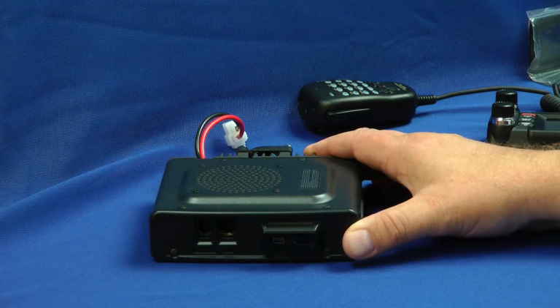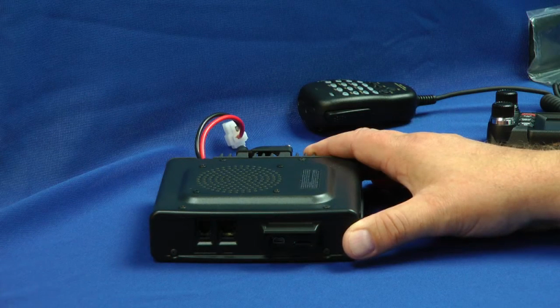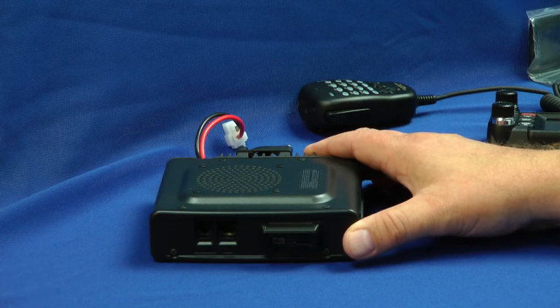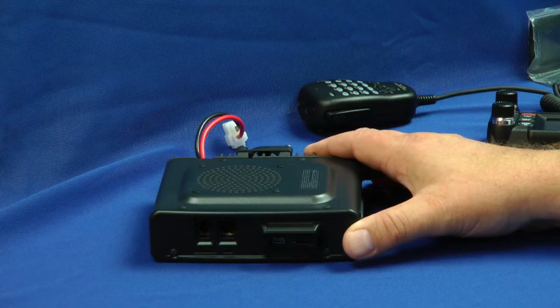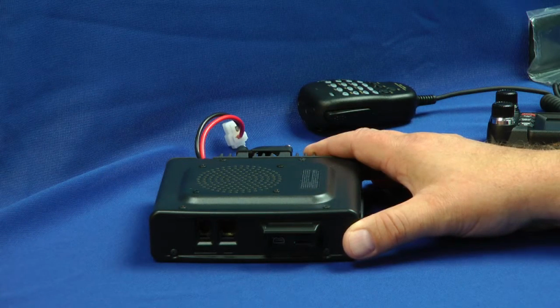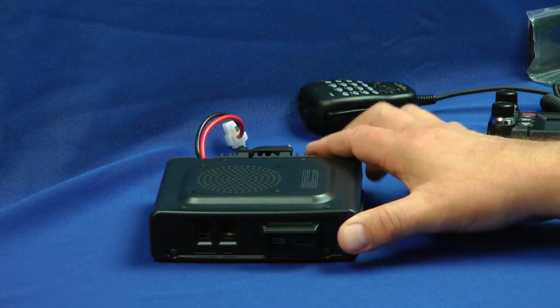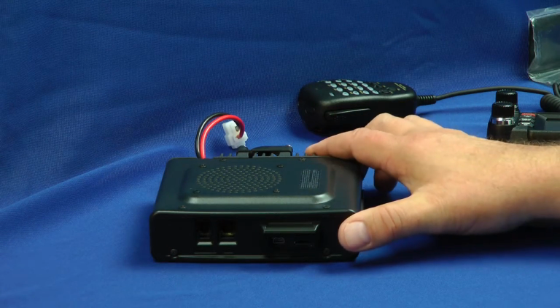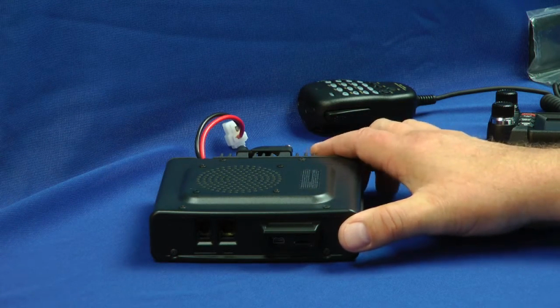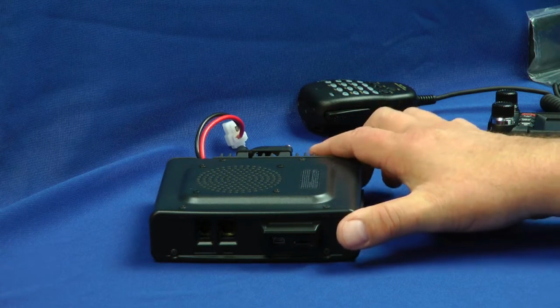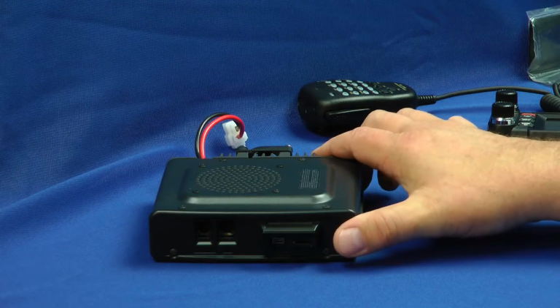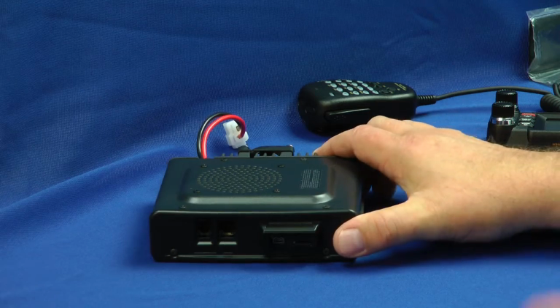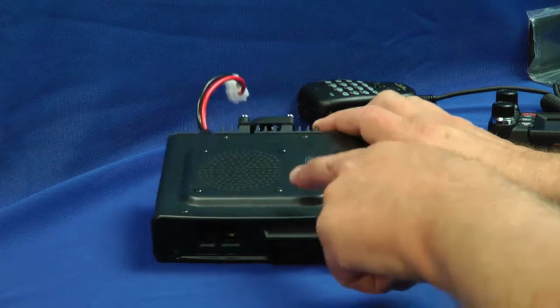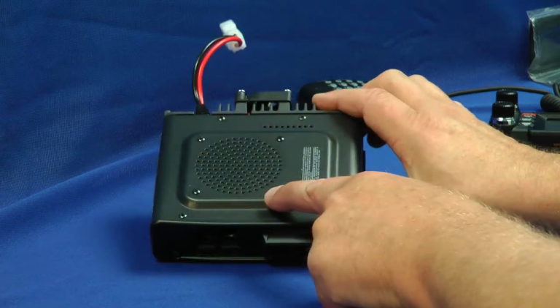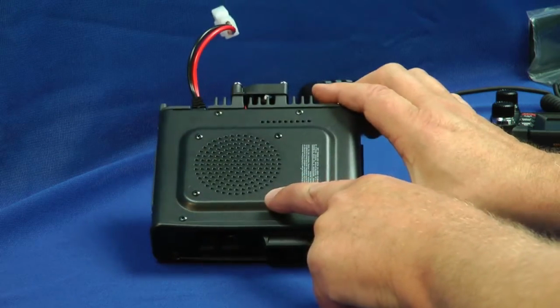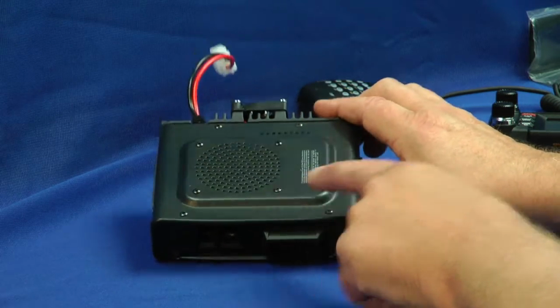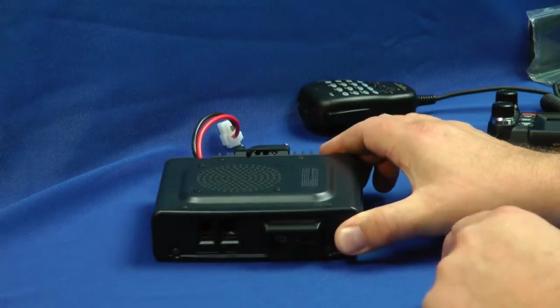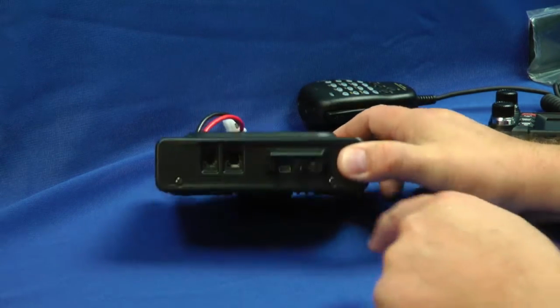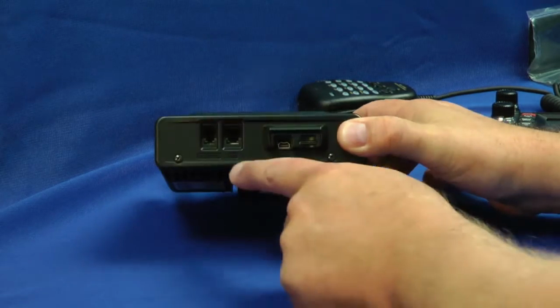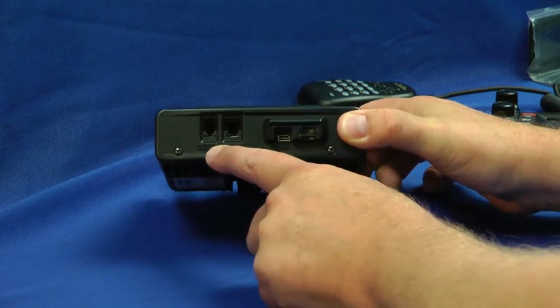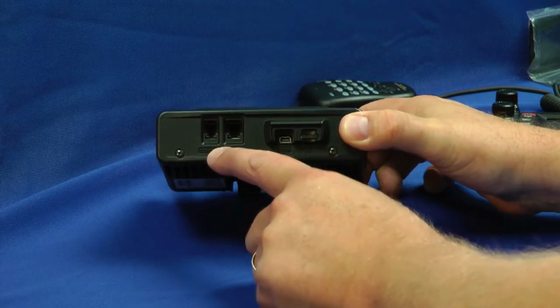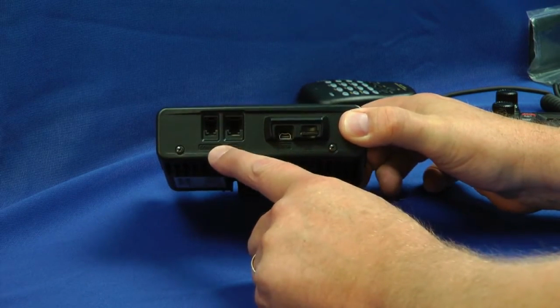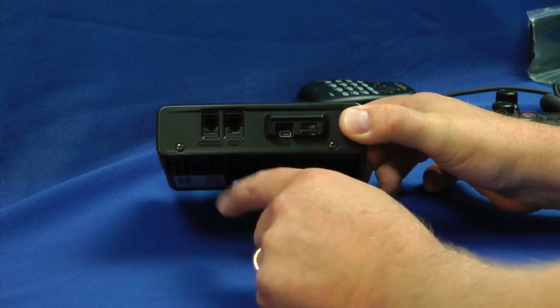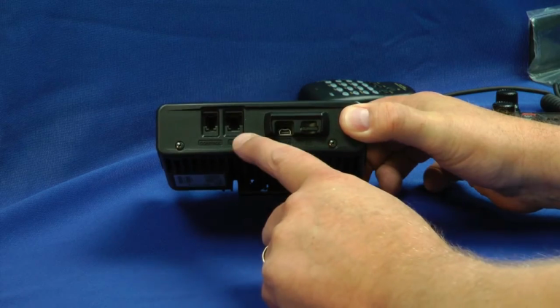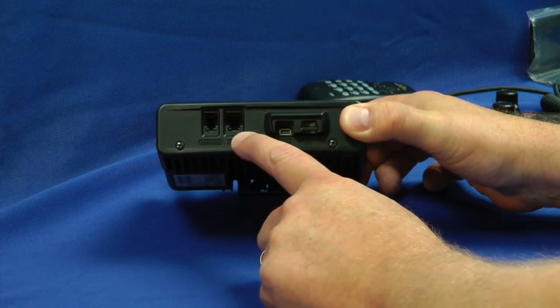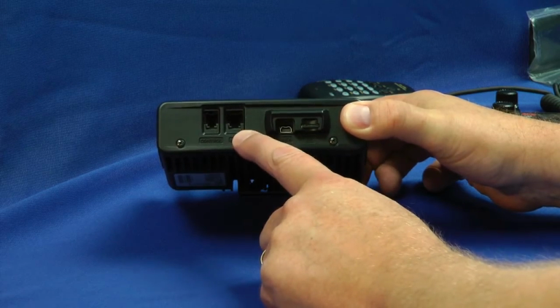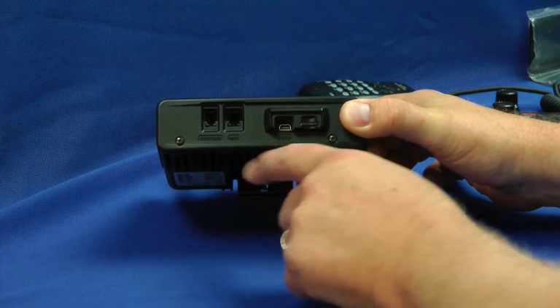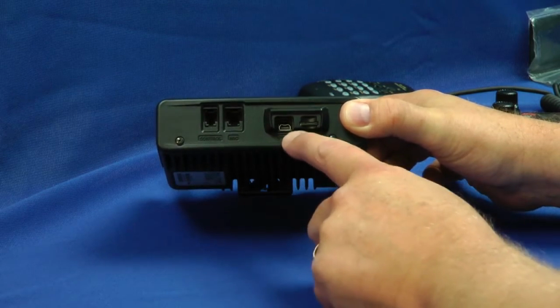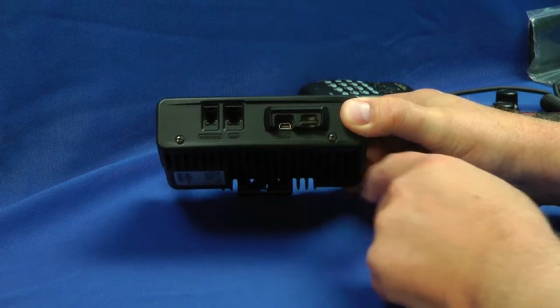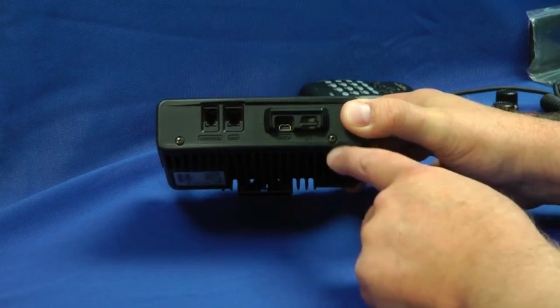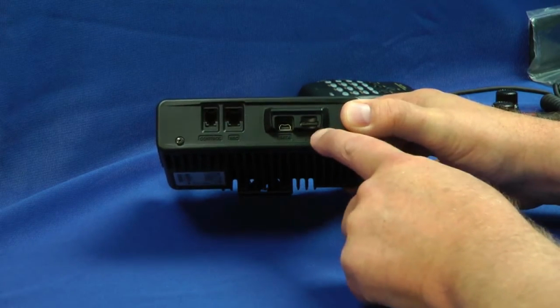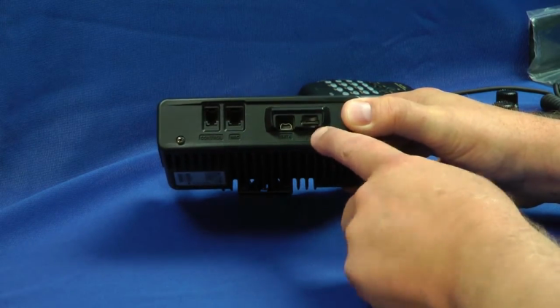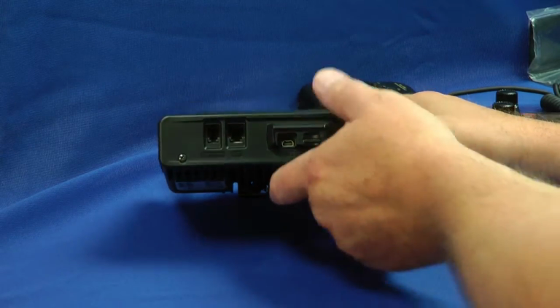Here is the main body of the FT-M400DR. The speaker is on top. The control head connection is here, microphone connection here, data, and storage card here.